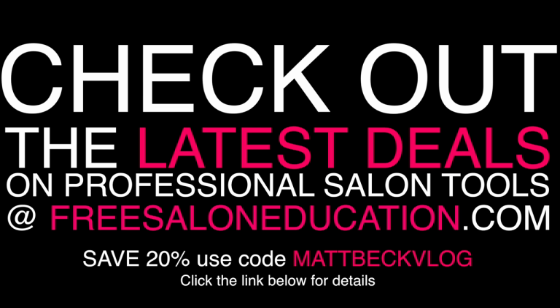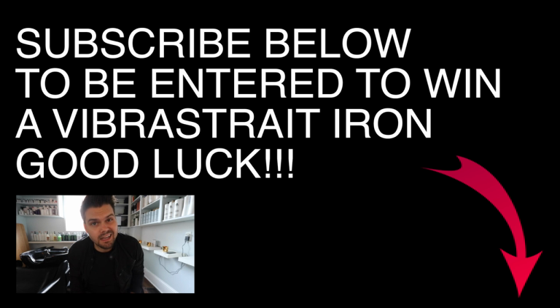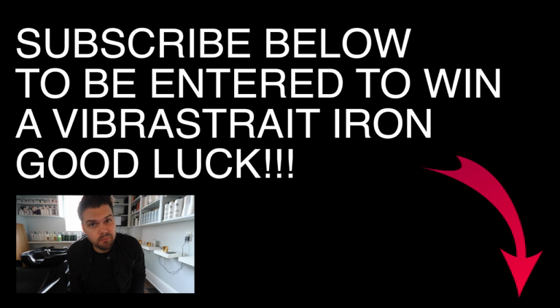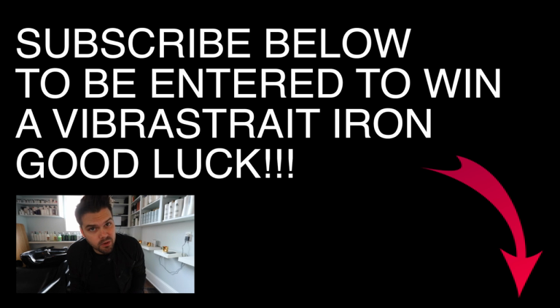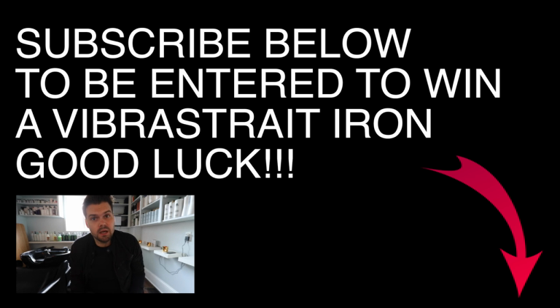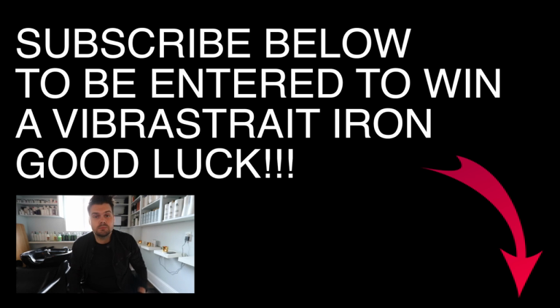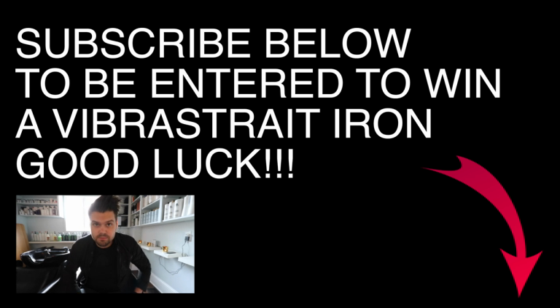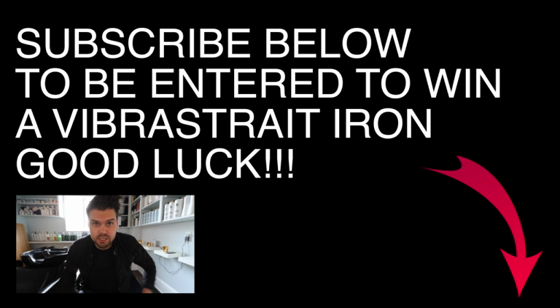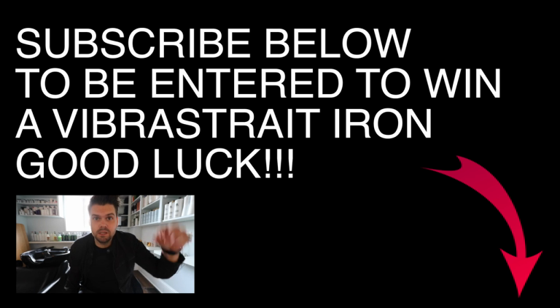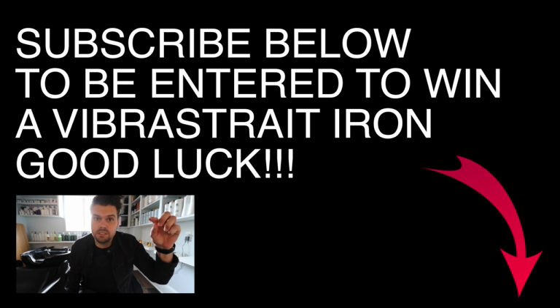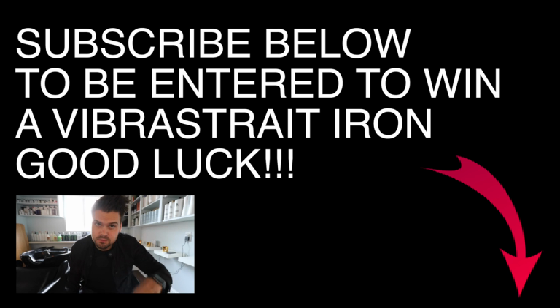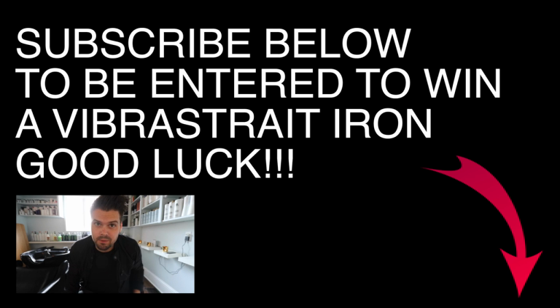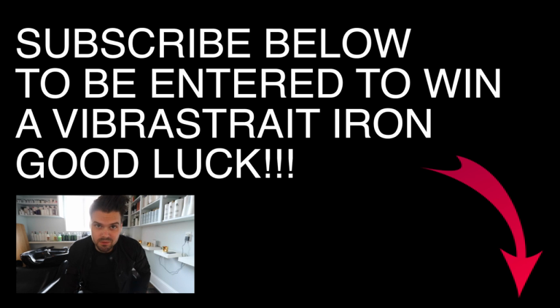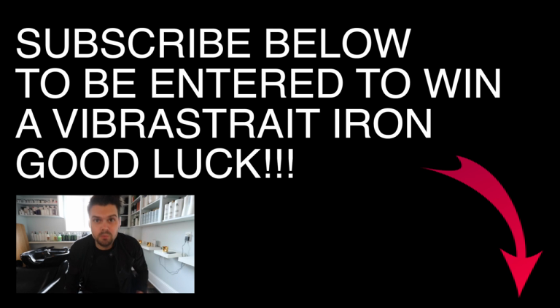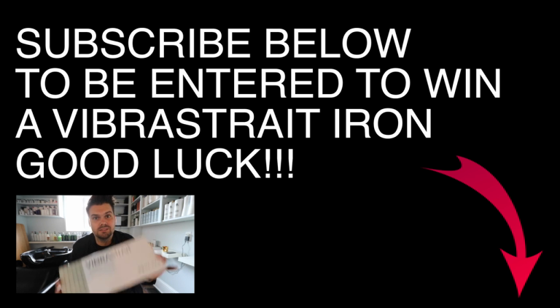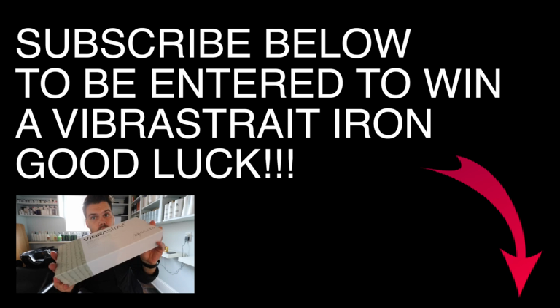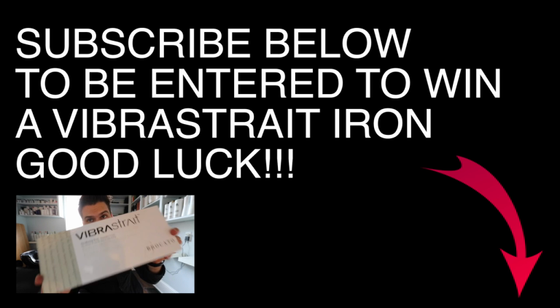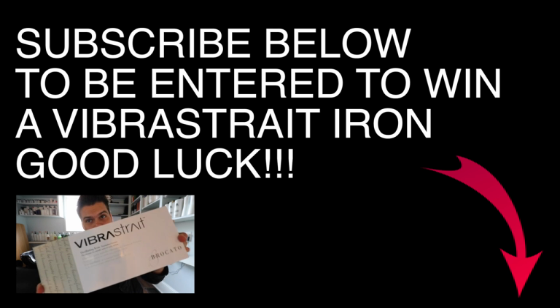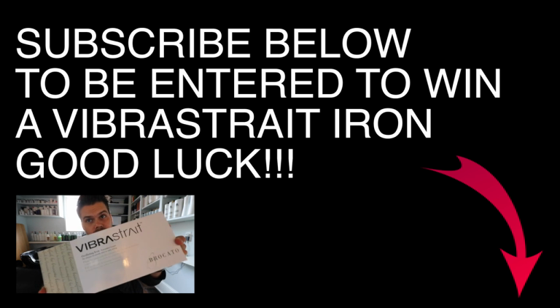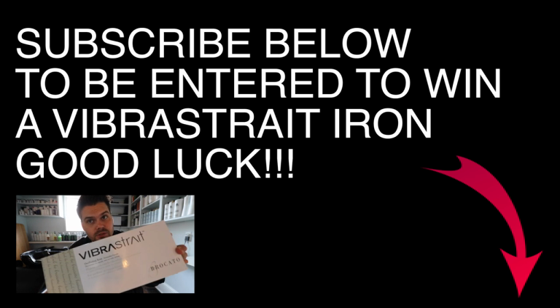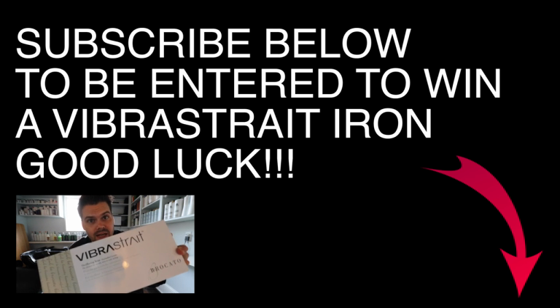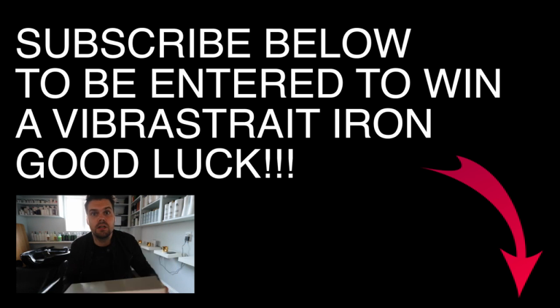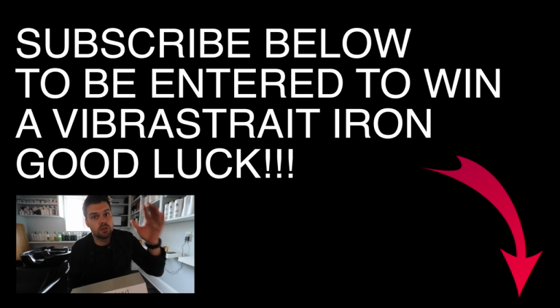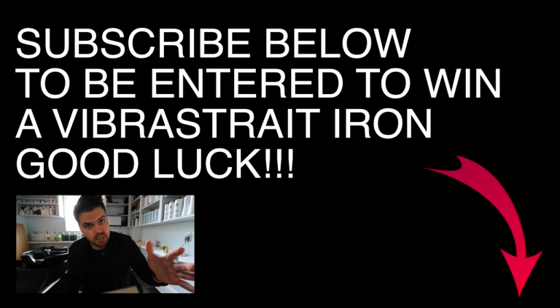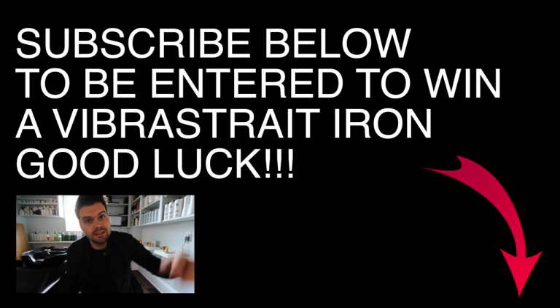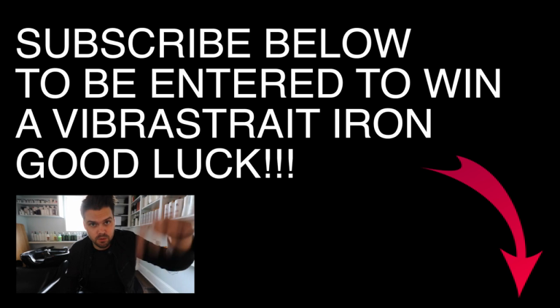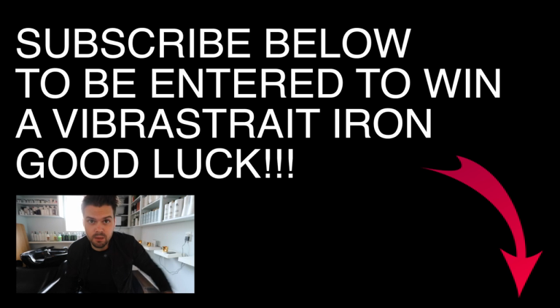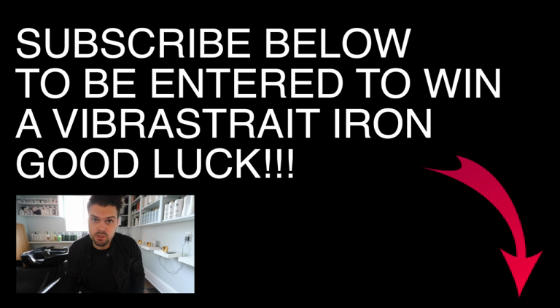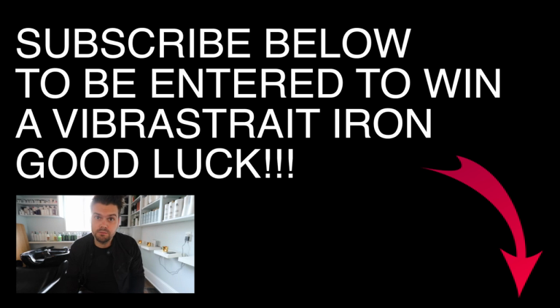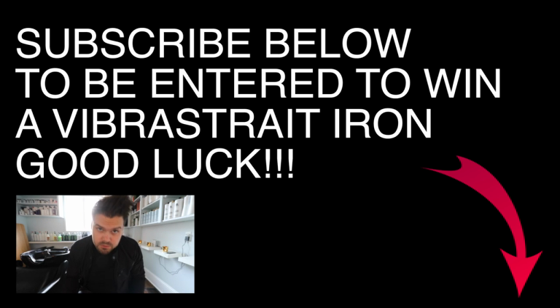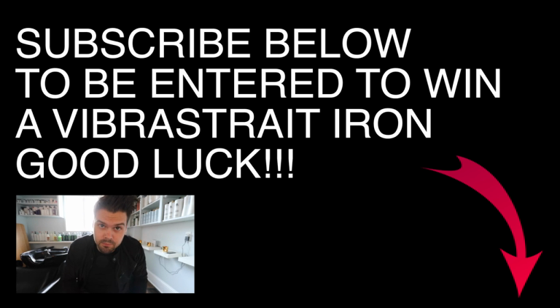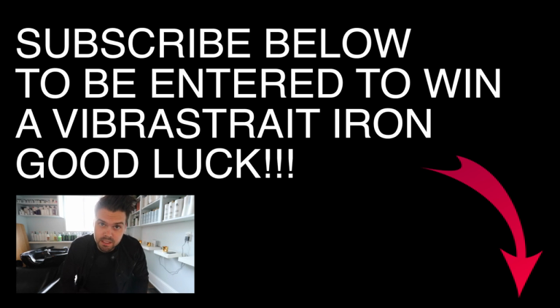Remember, if you haven't subscribed to the channel, make sure you hit the subscribe button below because you could win this Vibristry Straight Iron. Good luck. Let me know in the comments below if you've subscribed.